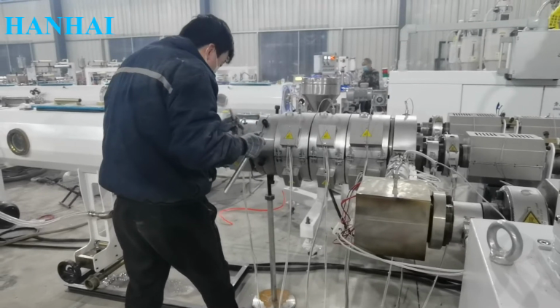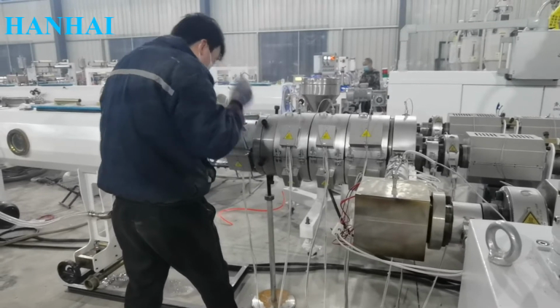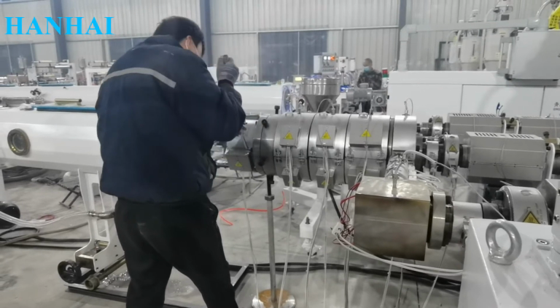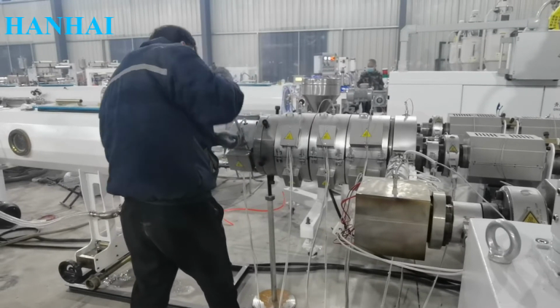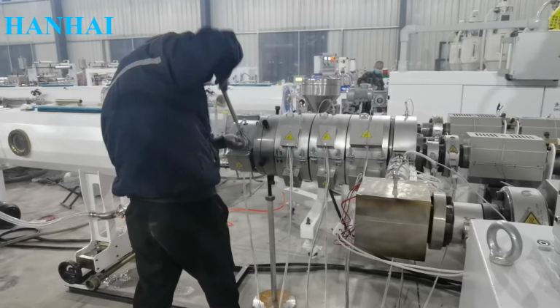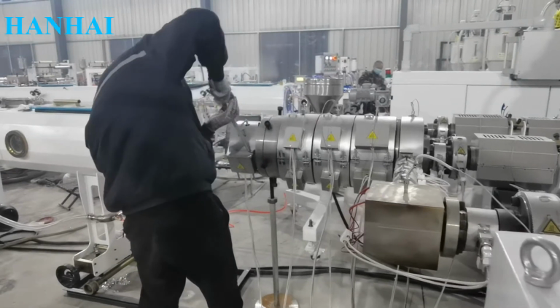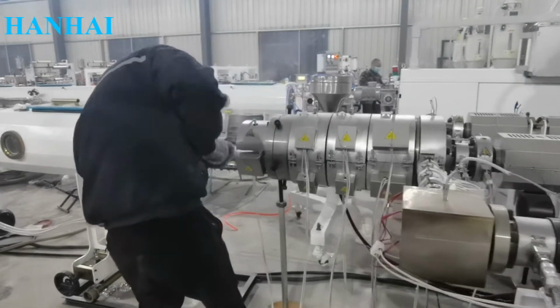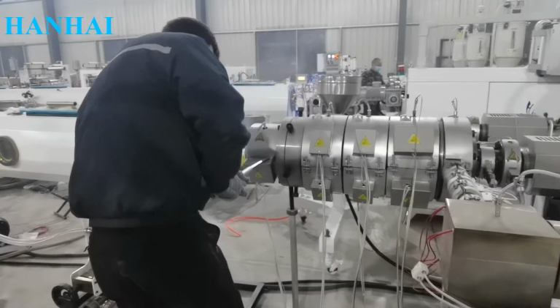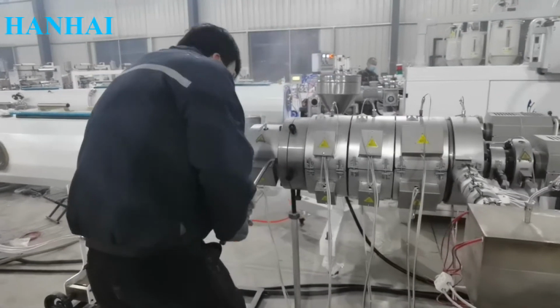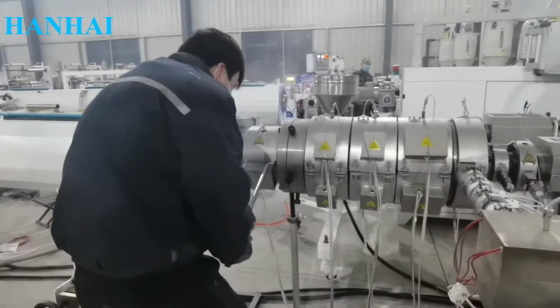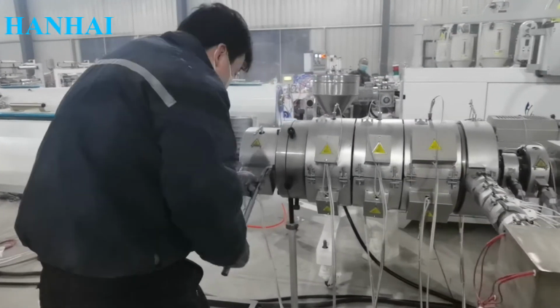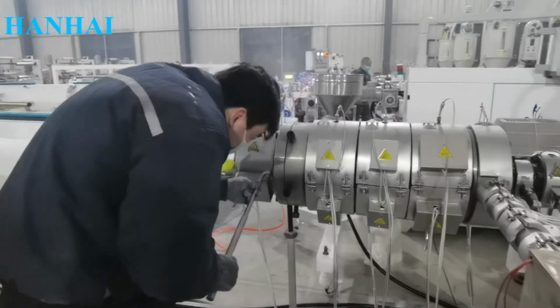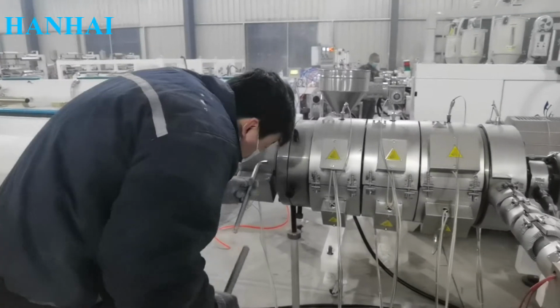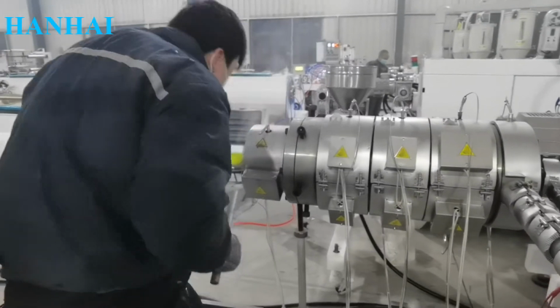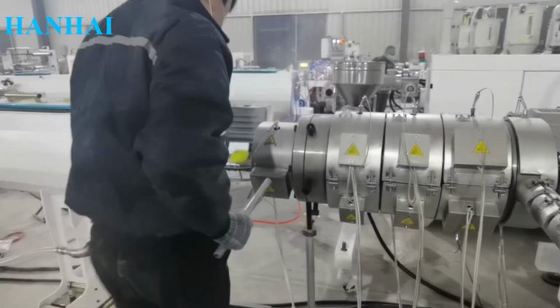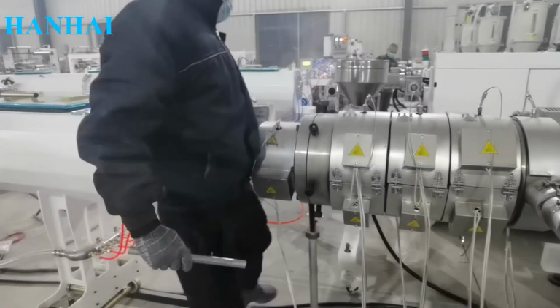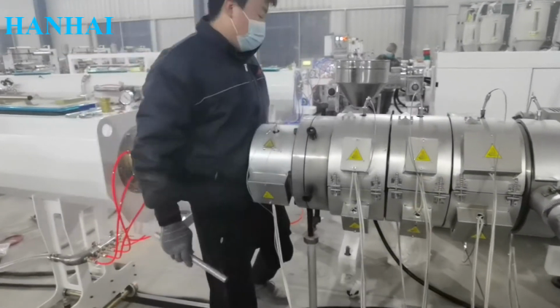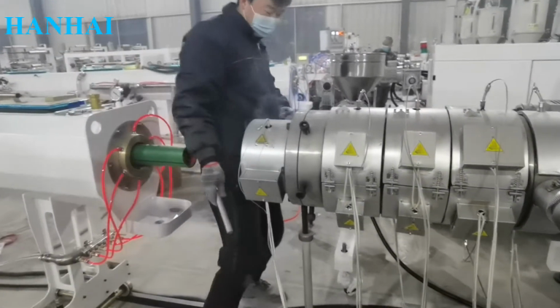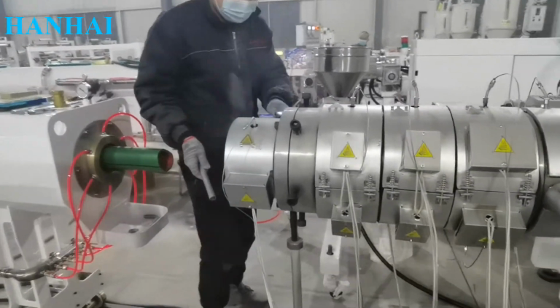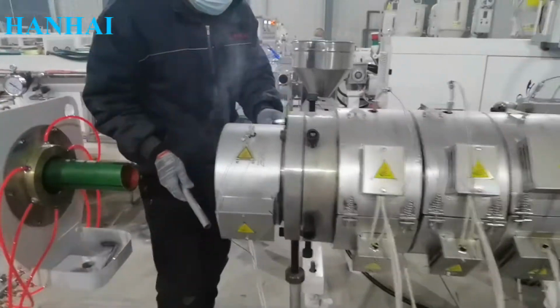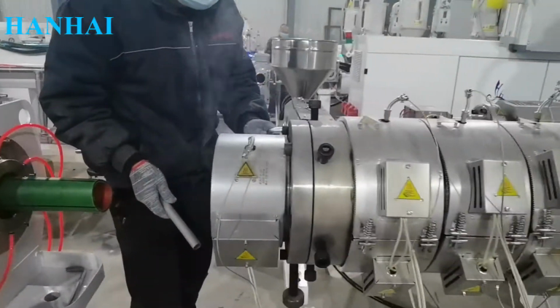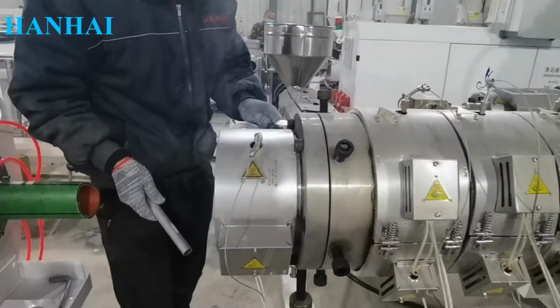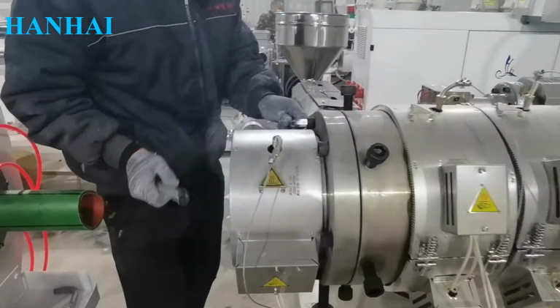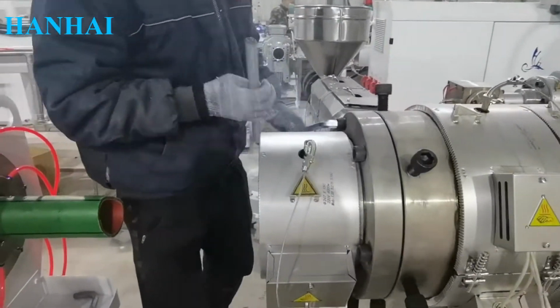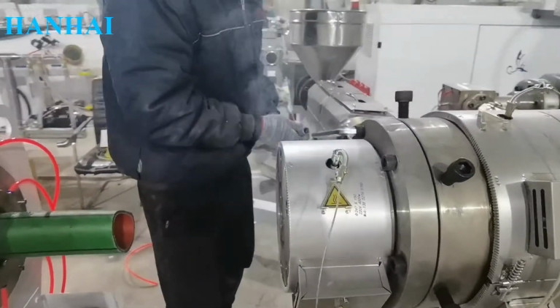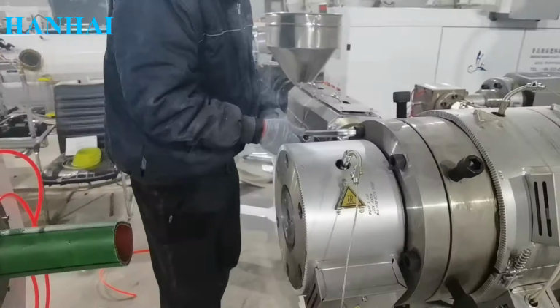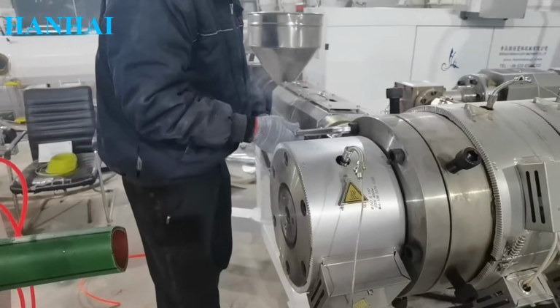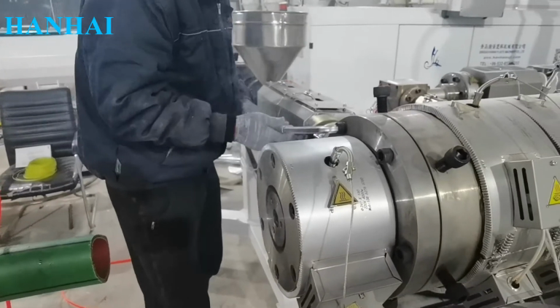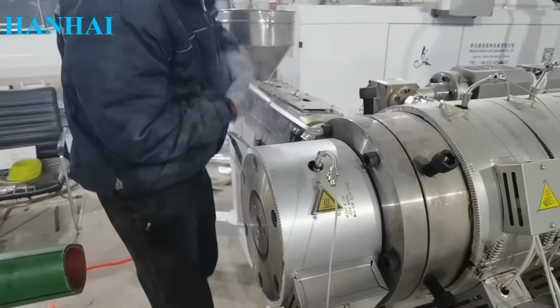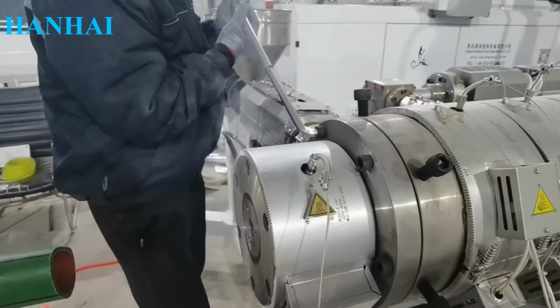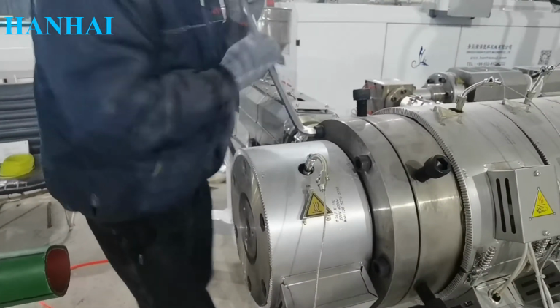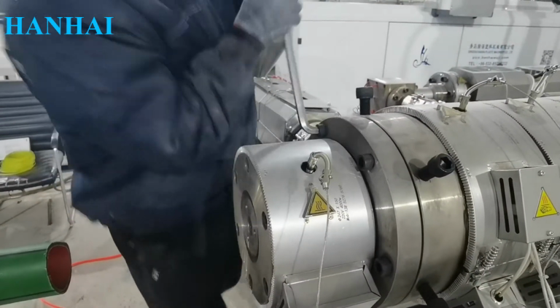Our engineer is adjusting the die head by tightening screws and bolts. If you find the pipe wall thickness is not uniform, you can adjust the bolts — tightening or loosening as needed.